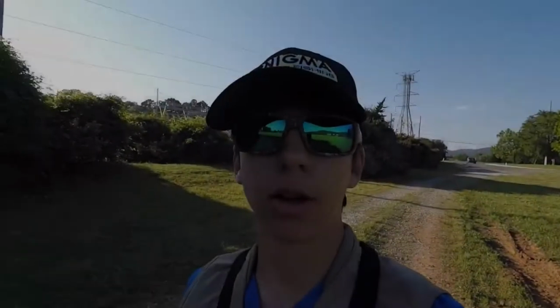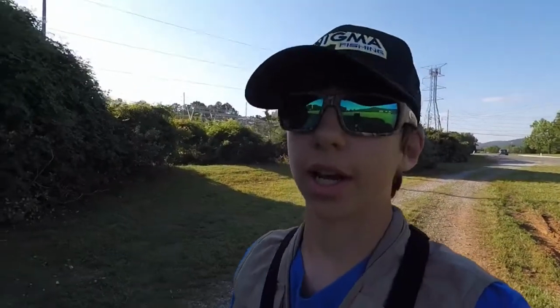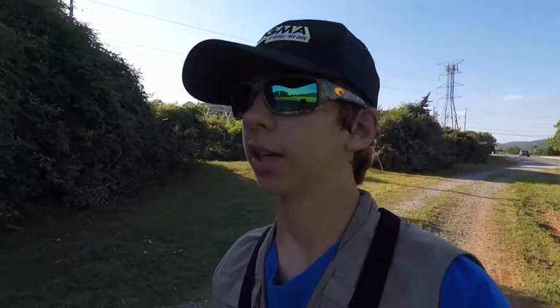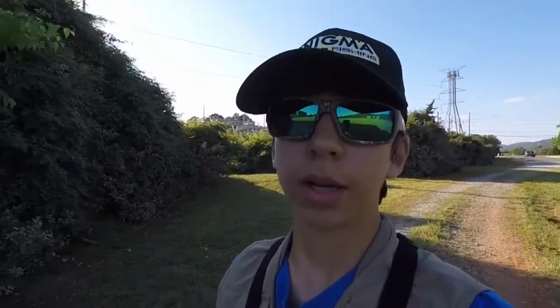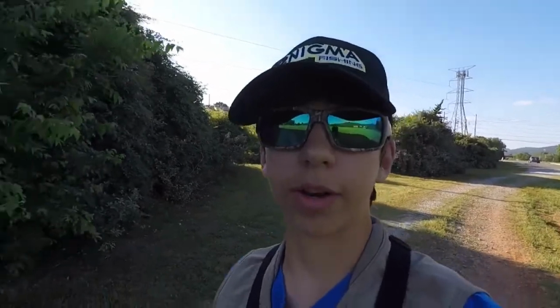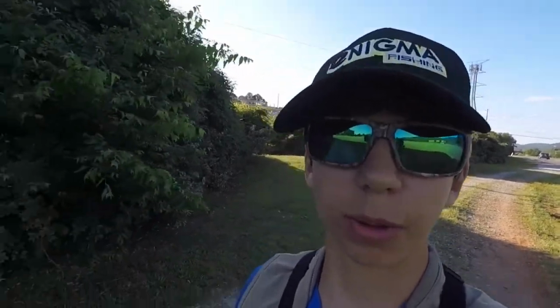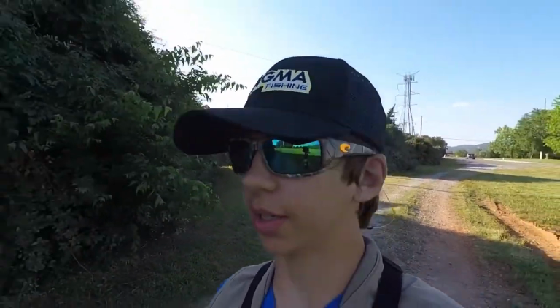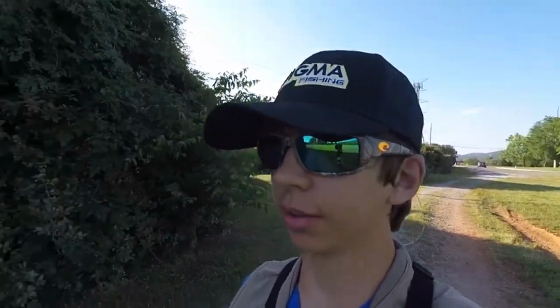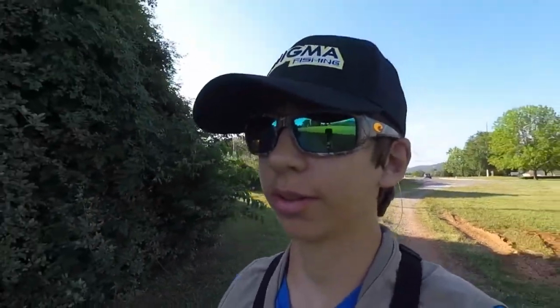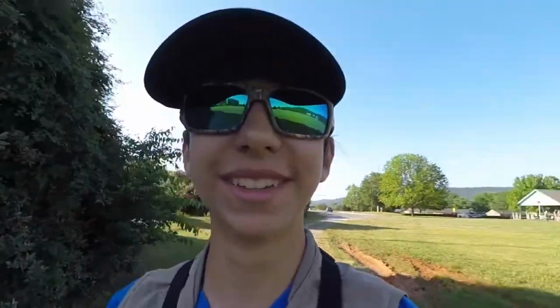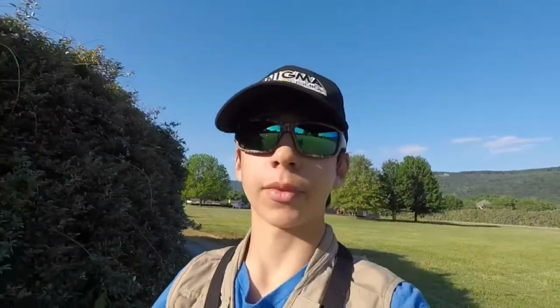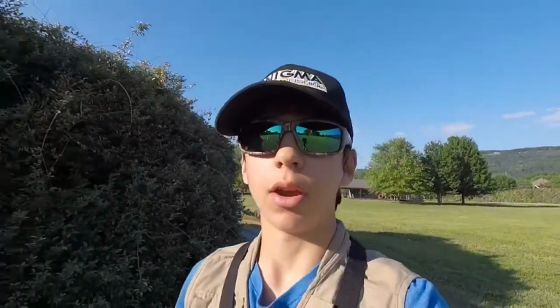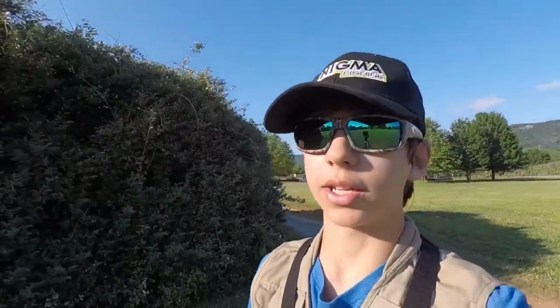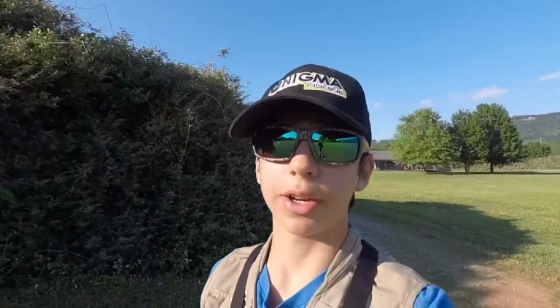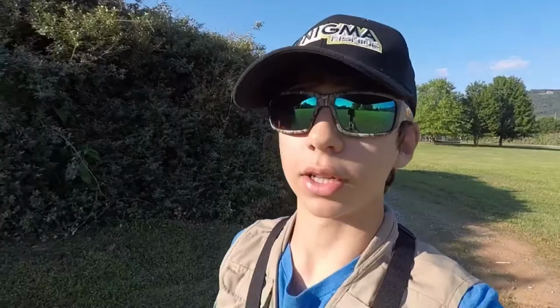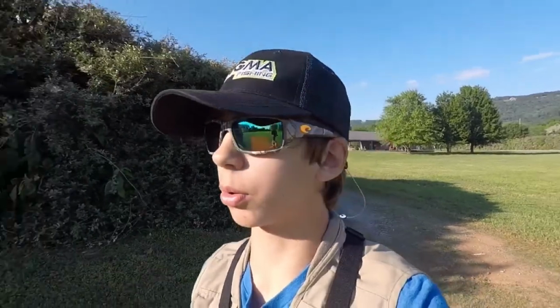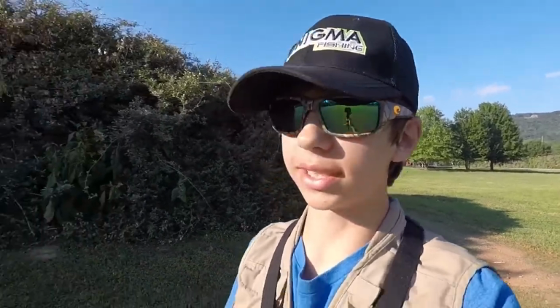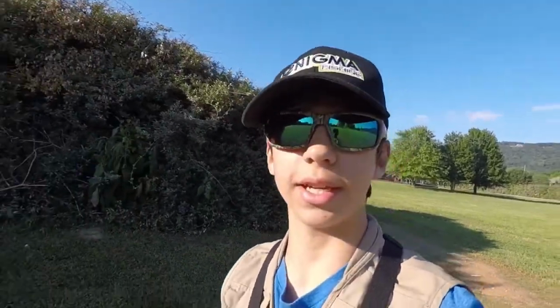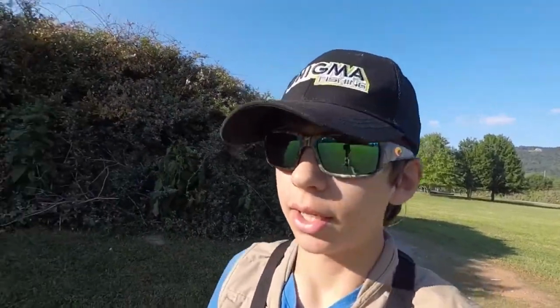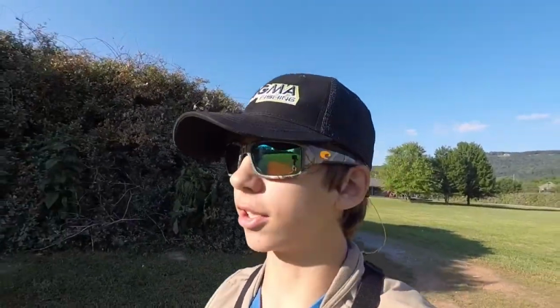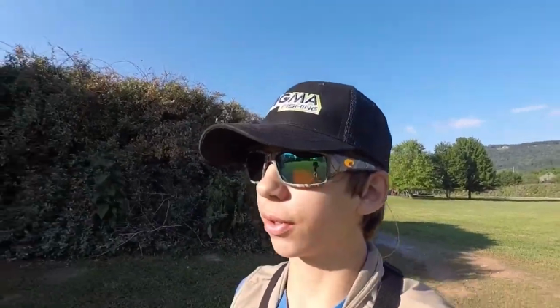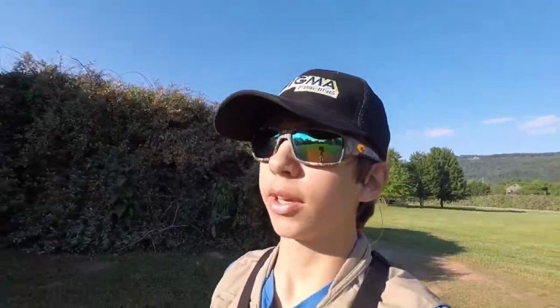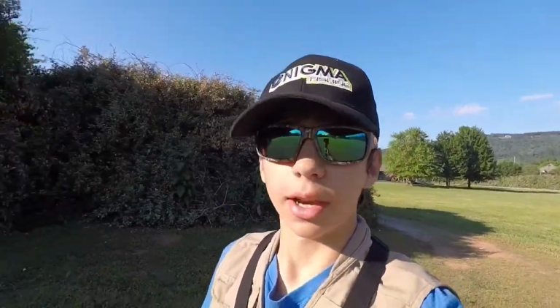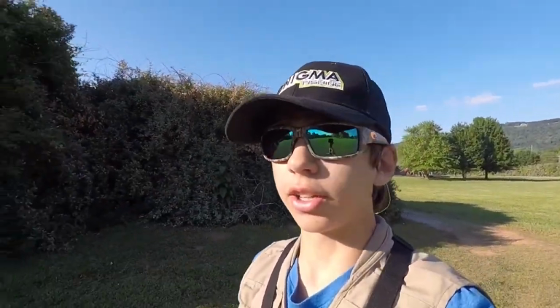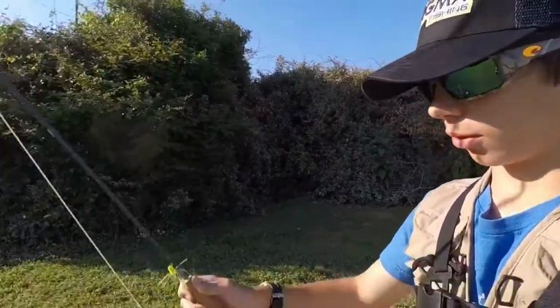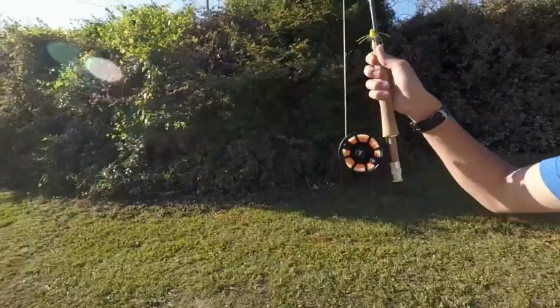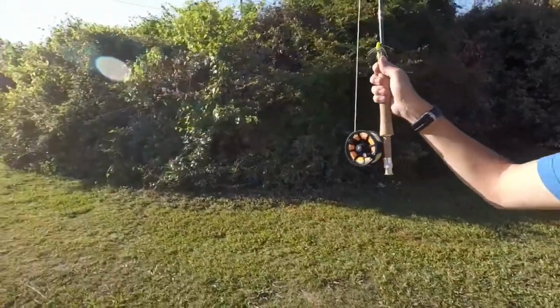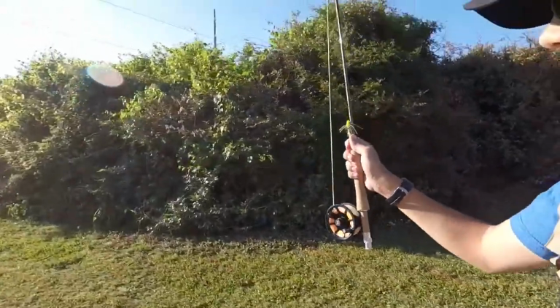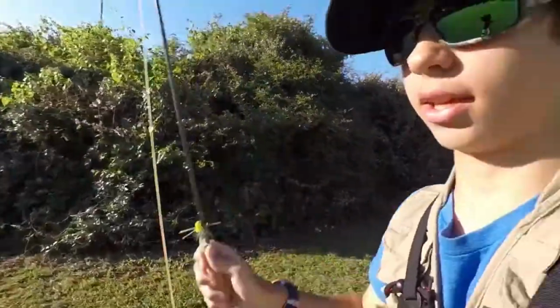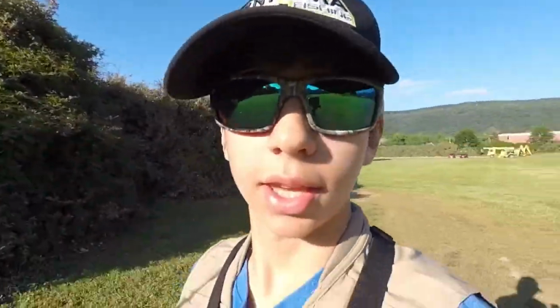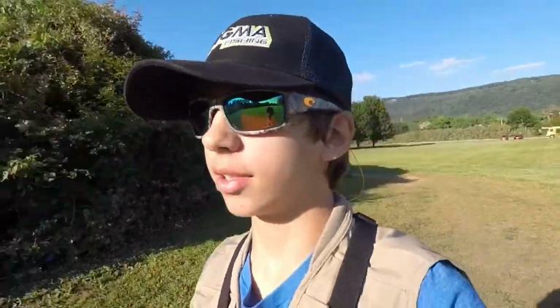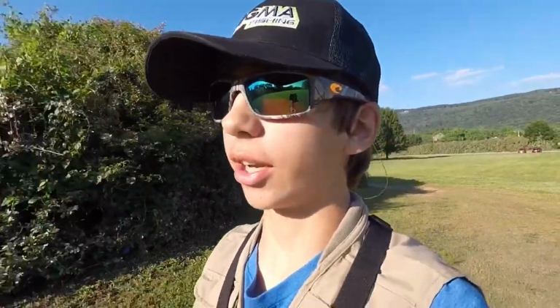Alright guys, we're here at a local creek today here in Huntsville. Gonna do a little fly fishing today, see how it goes.